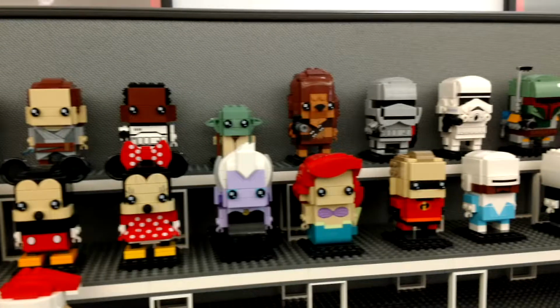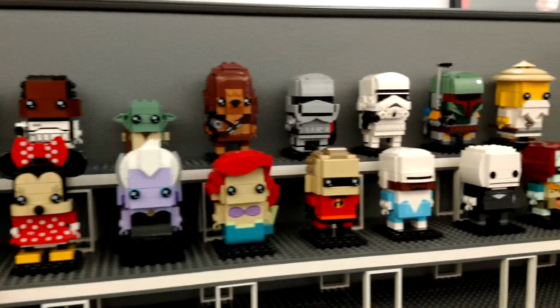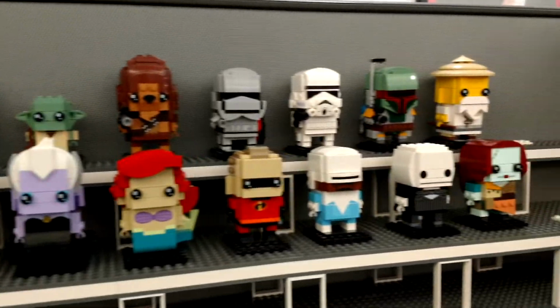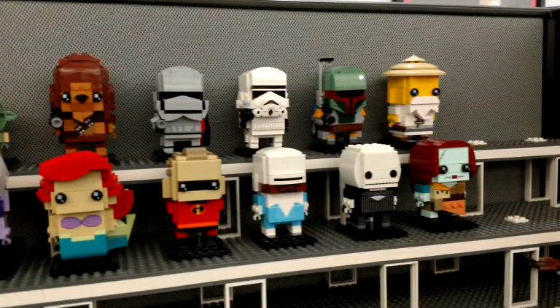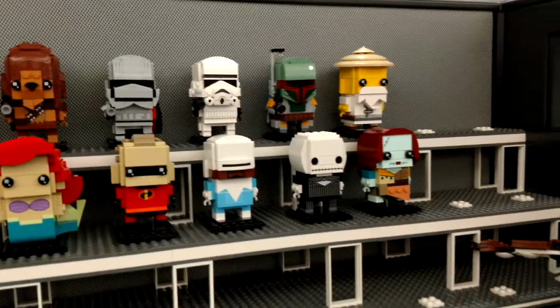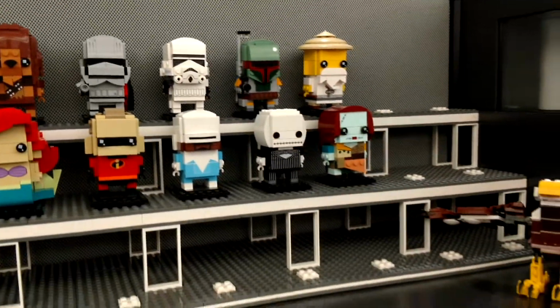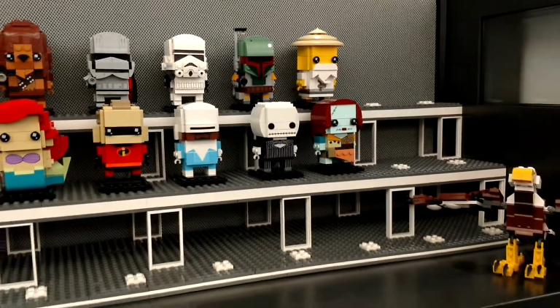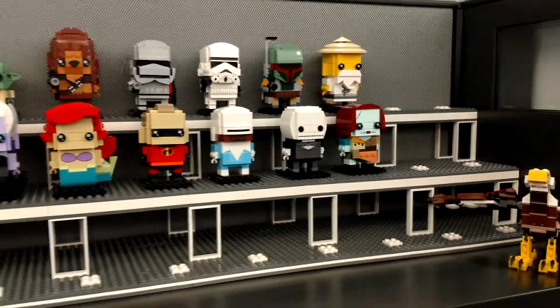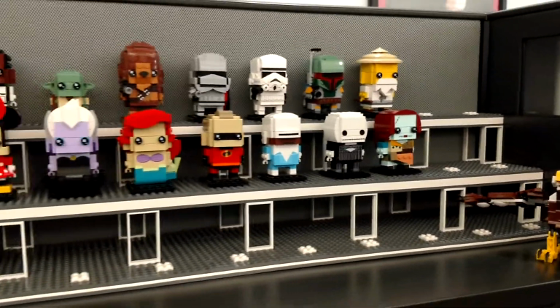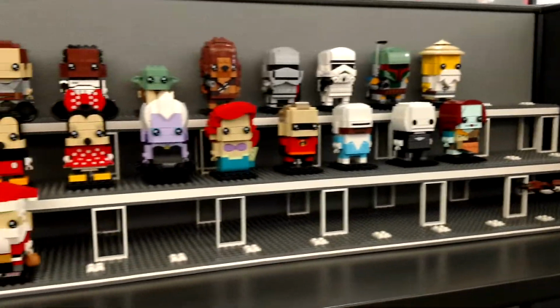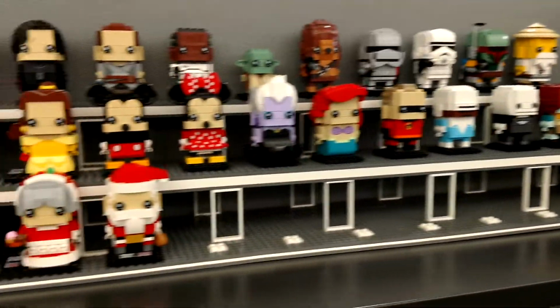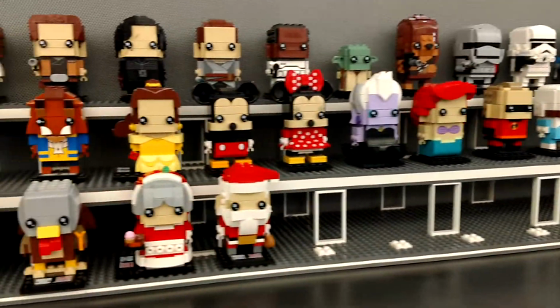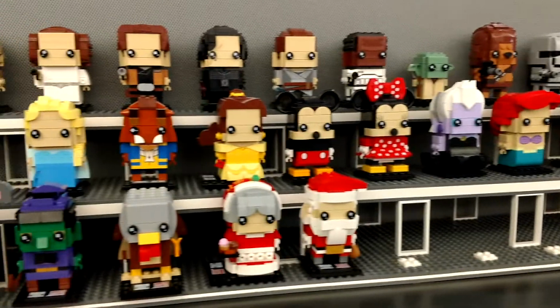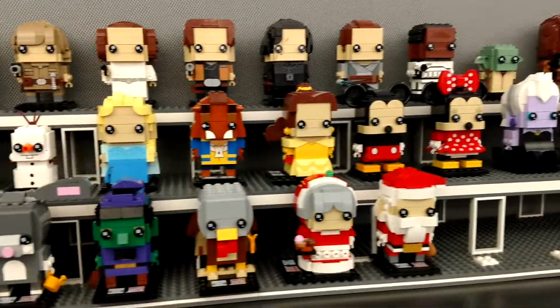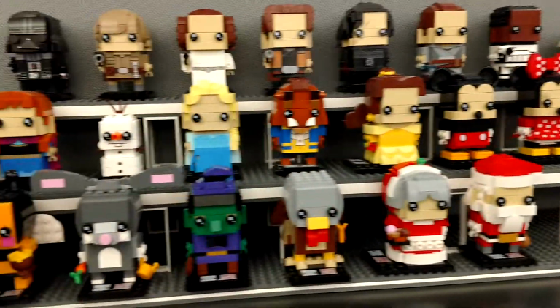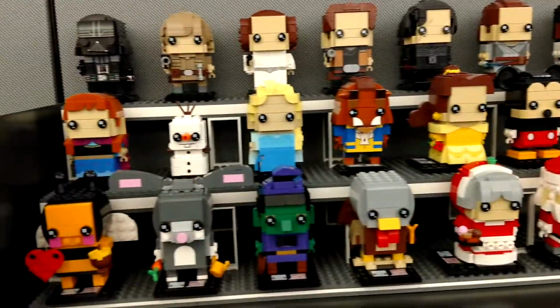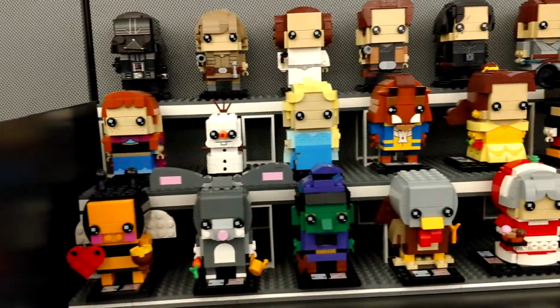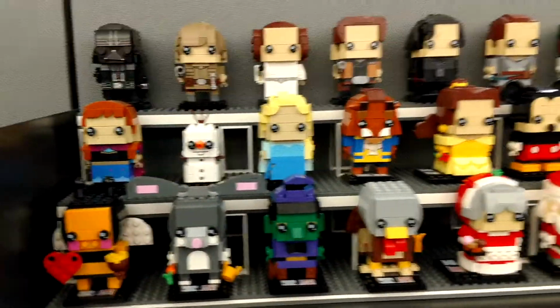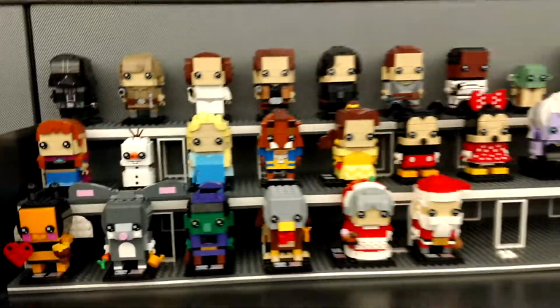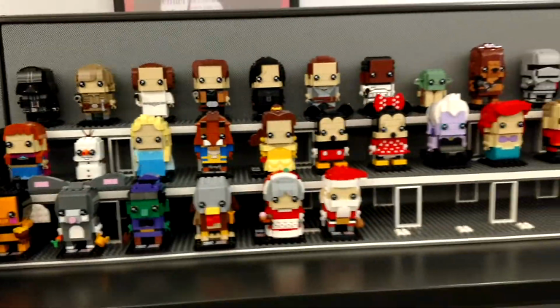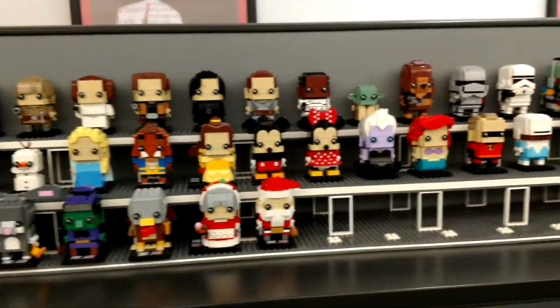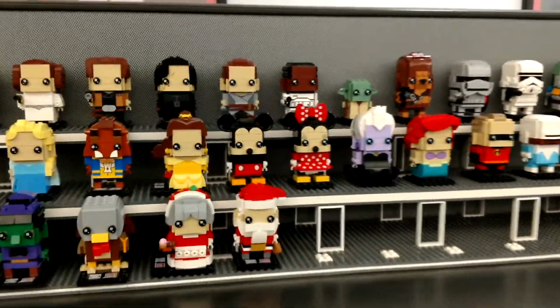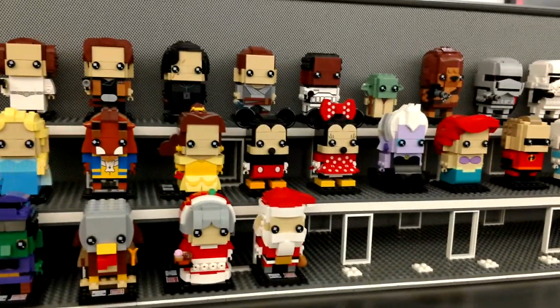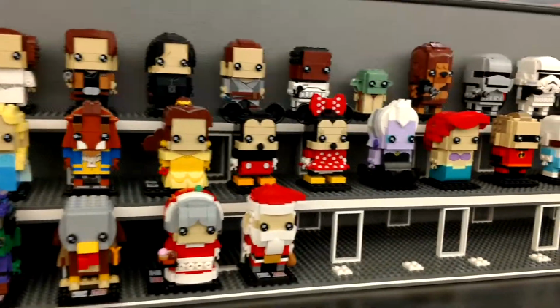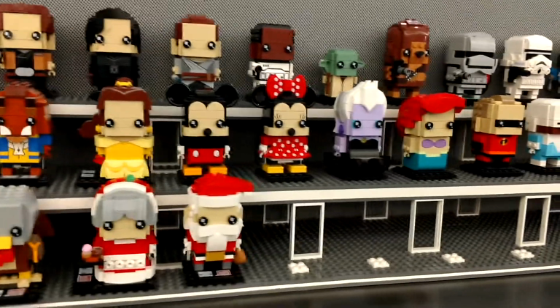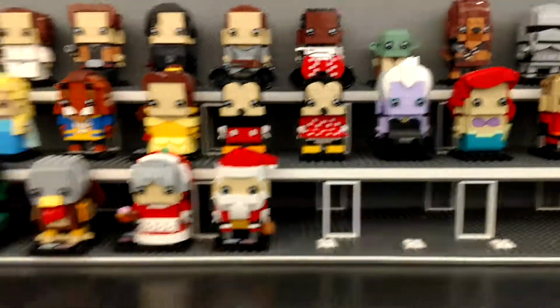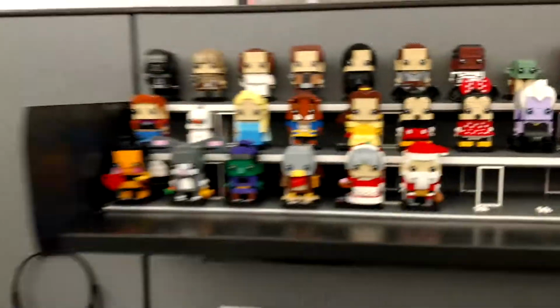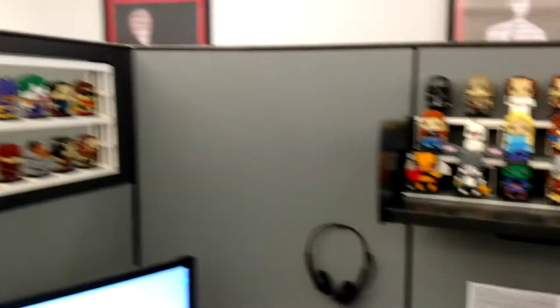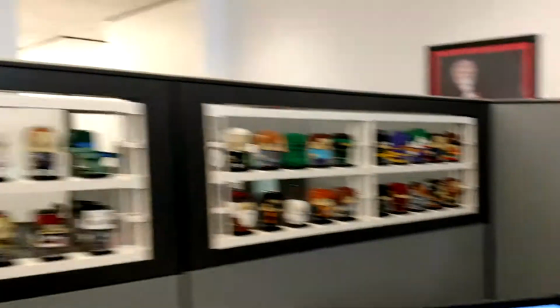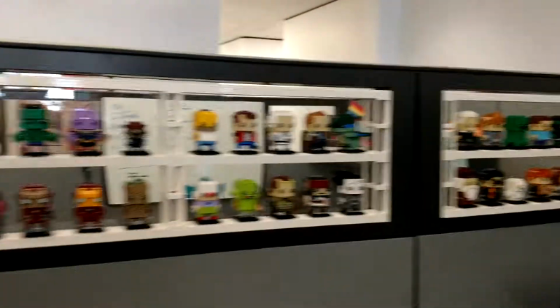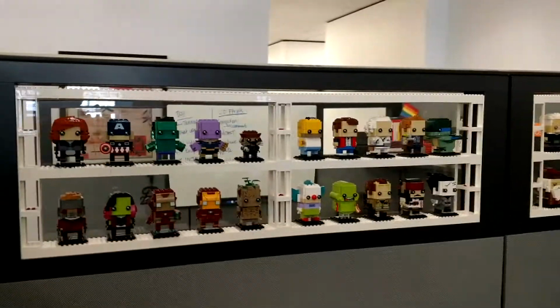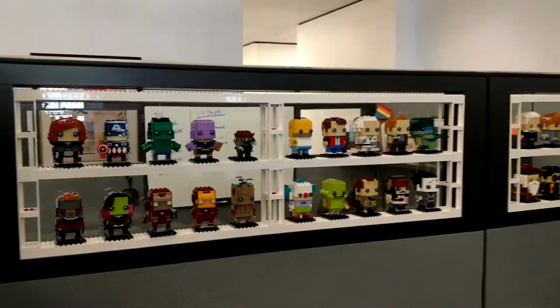The display is all built out of Lego. Got room for a few more. Got pretty much all the regular ones for normal people, except for the monthly ones to build Wonder Woman.